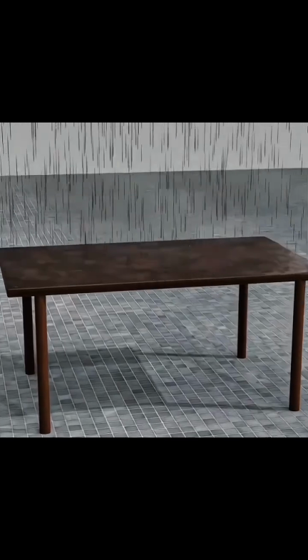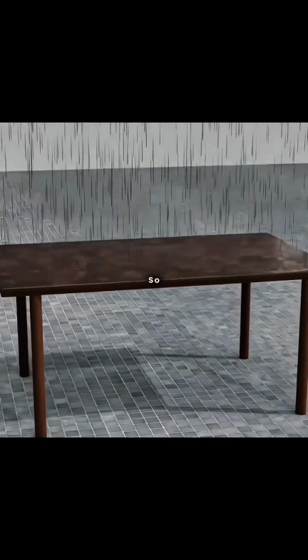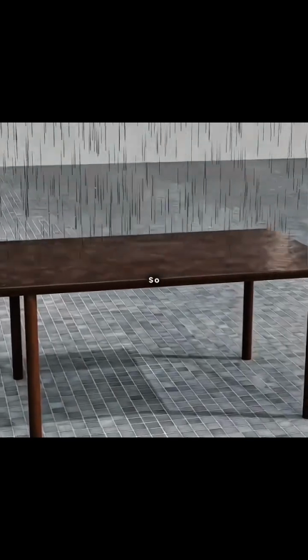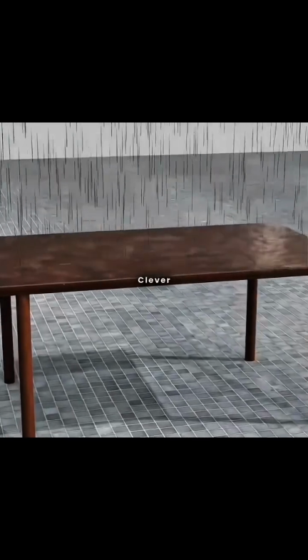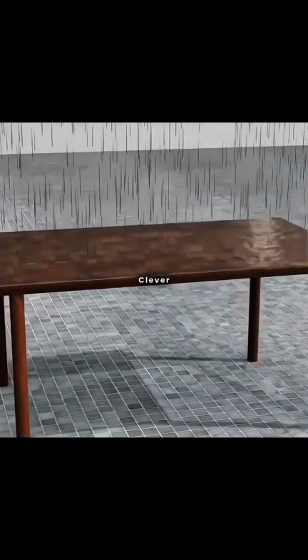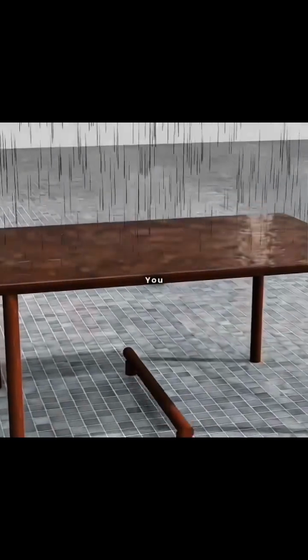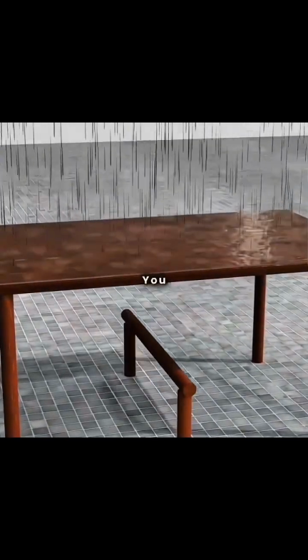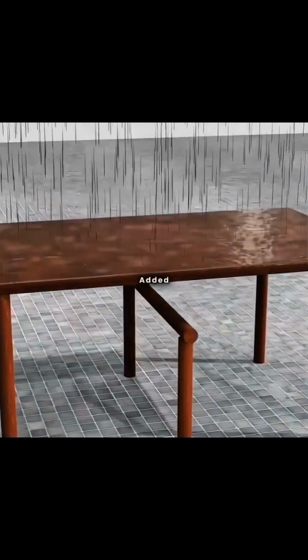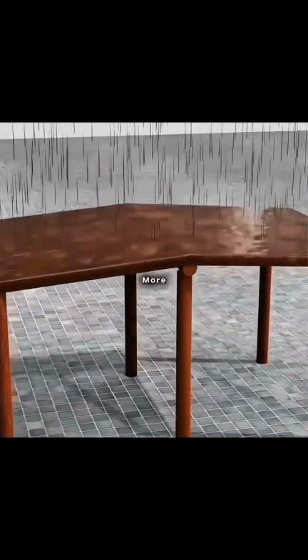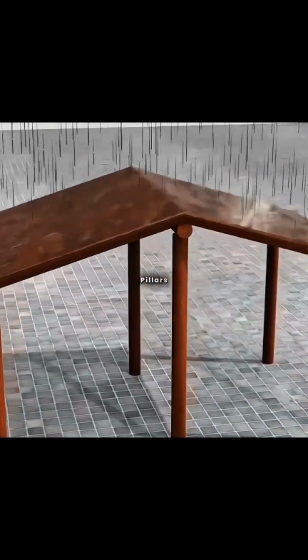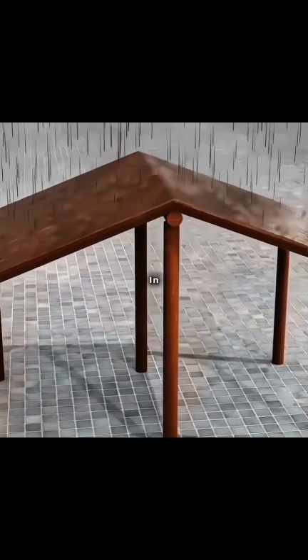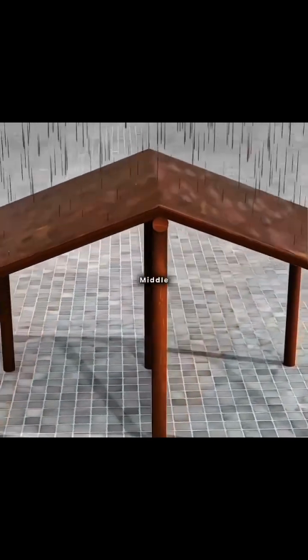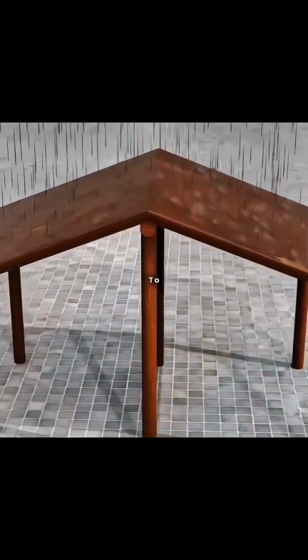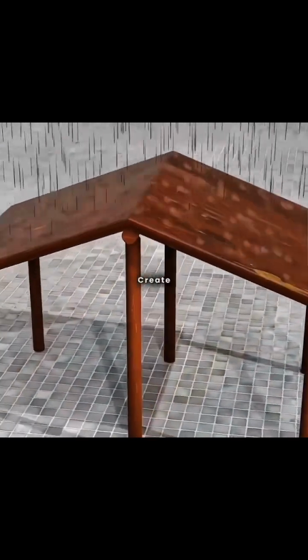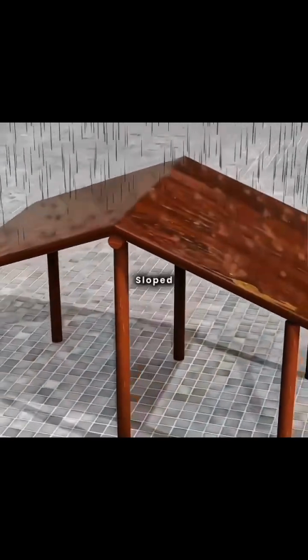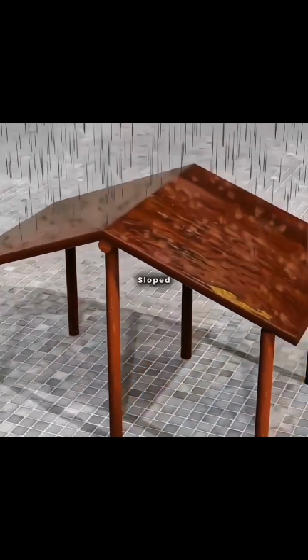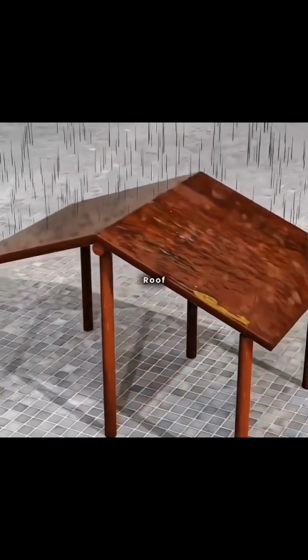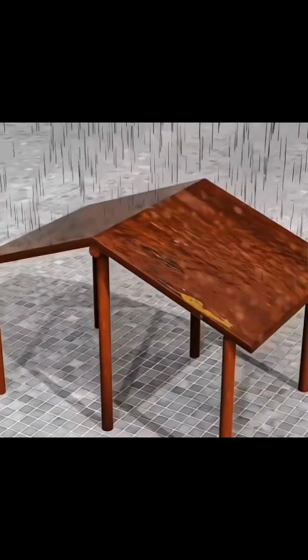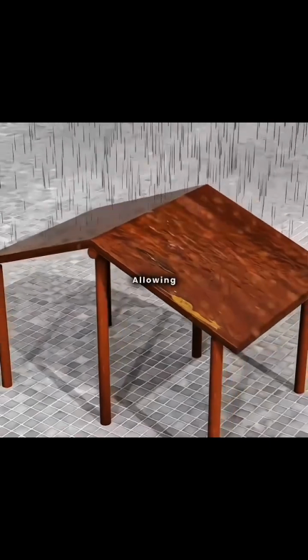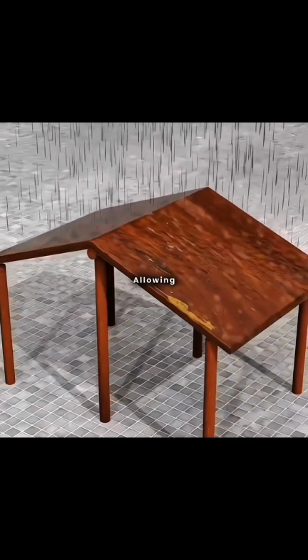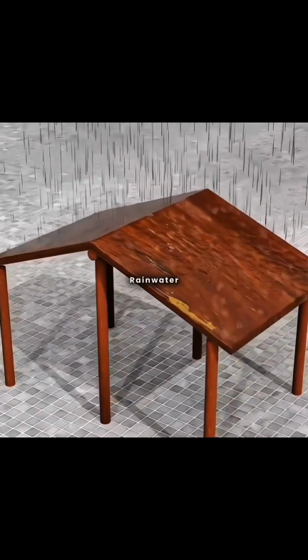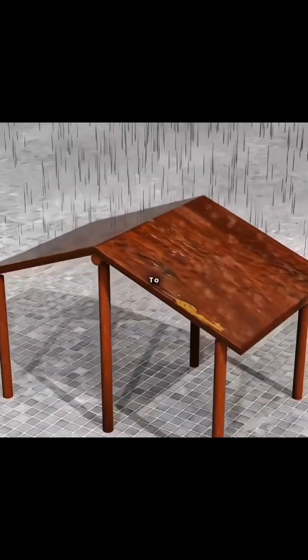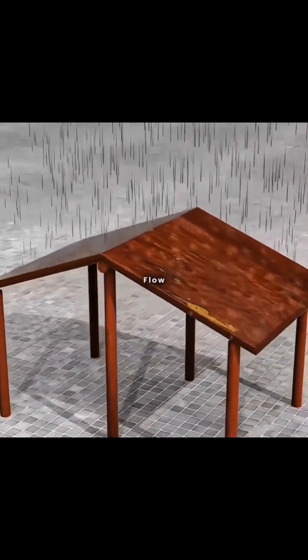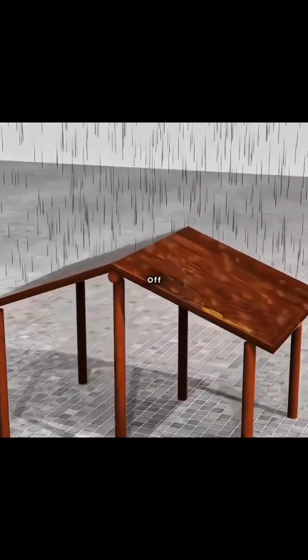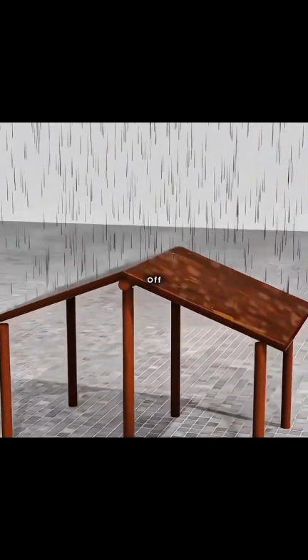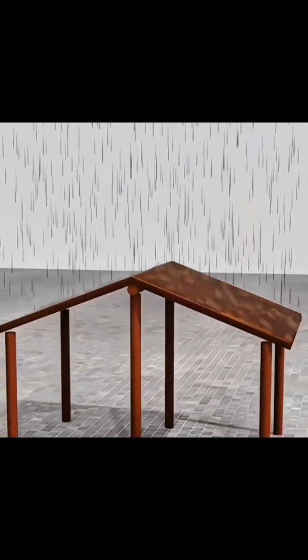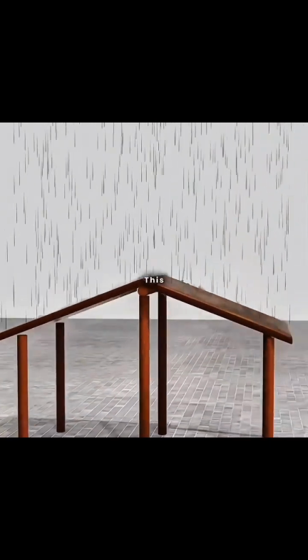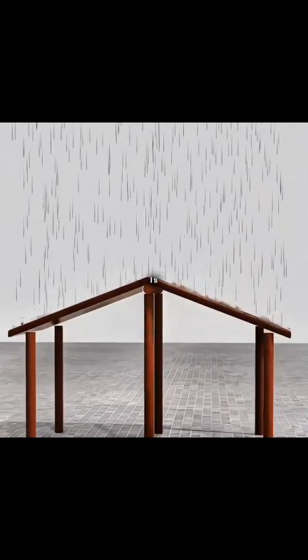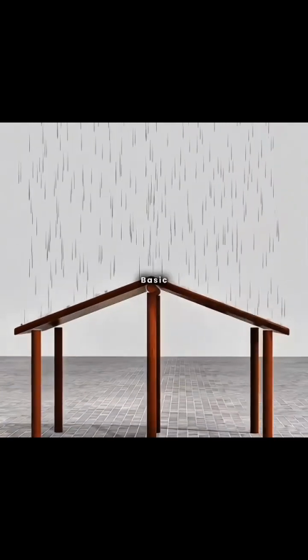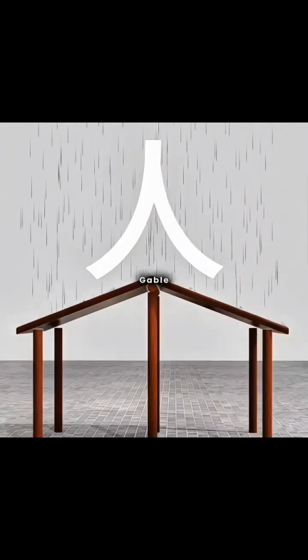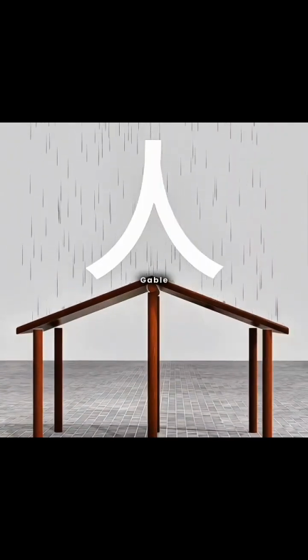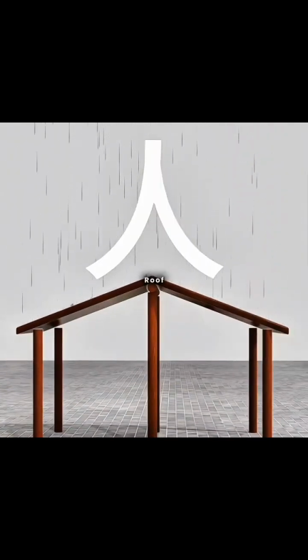So, clever you, you added more pillars in the middle to create a sloped roof, allowing rainwater to flow off. This is the basic gable roof.